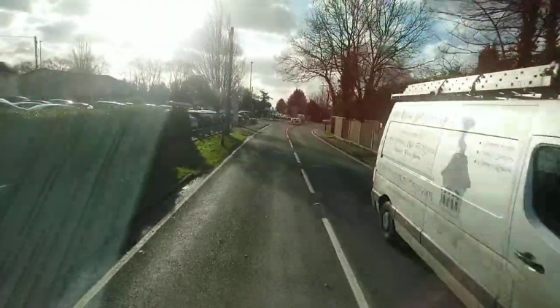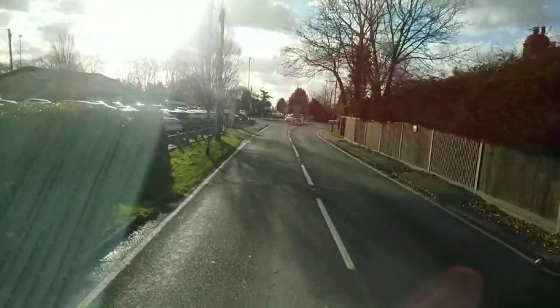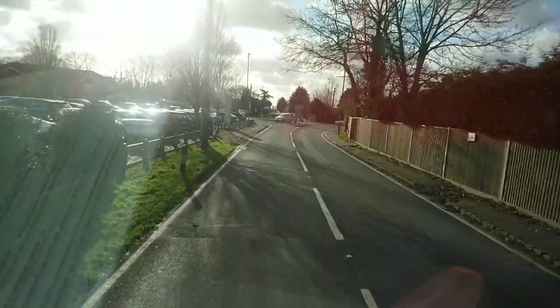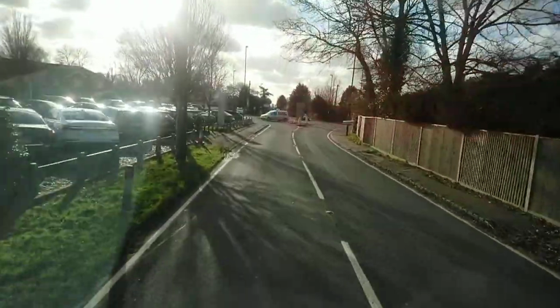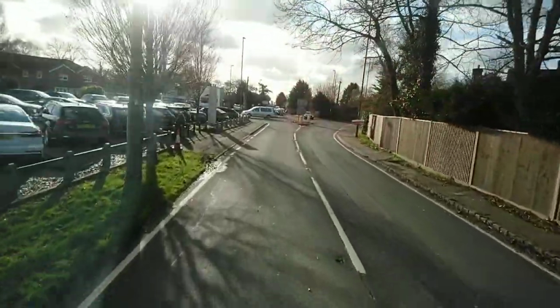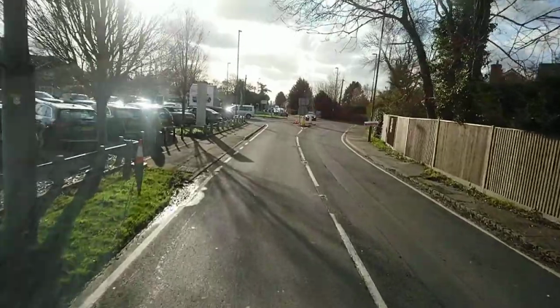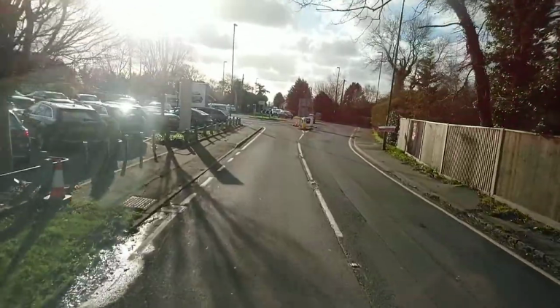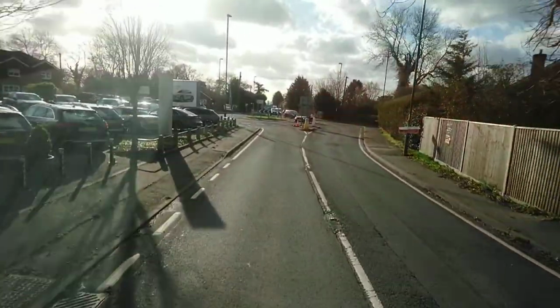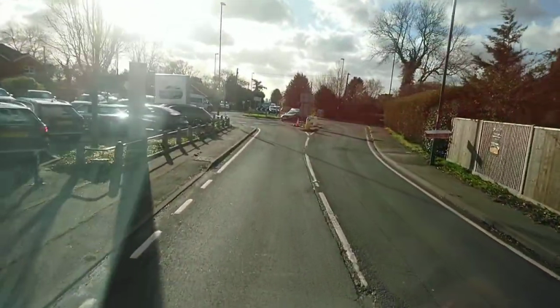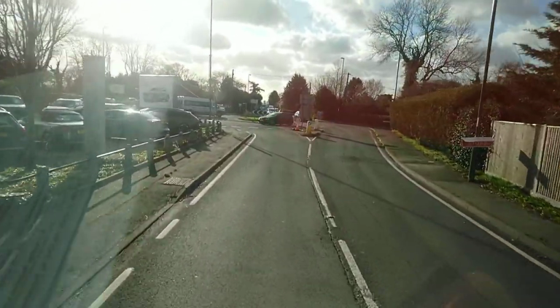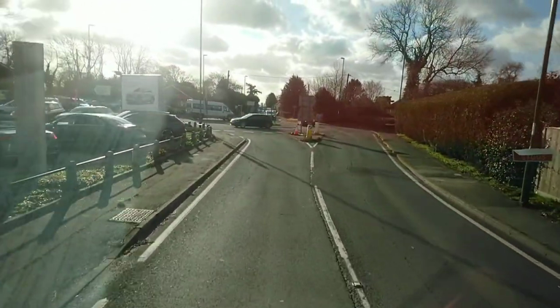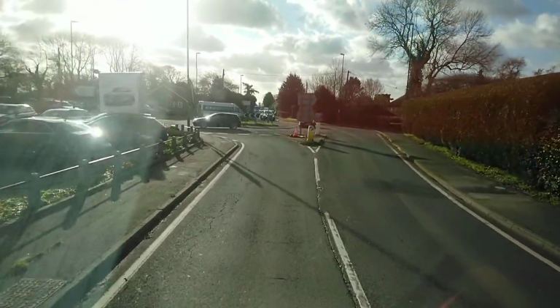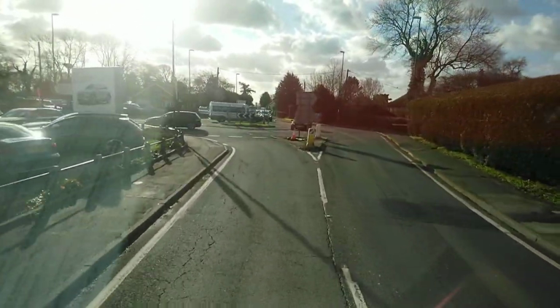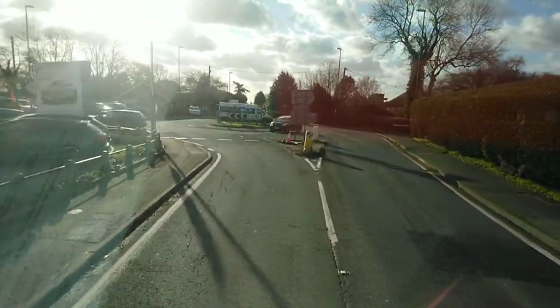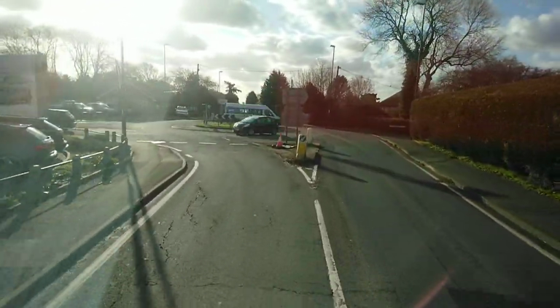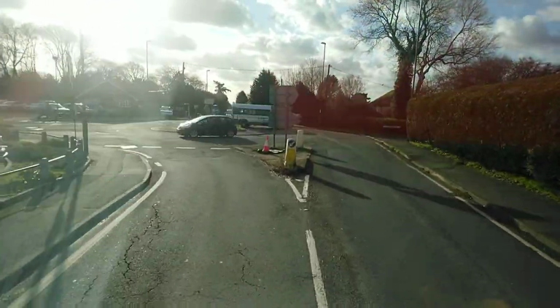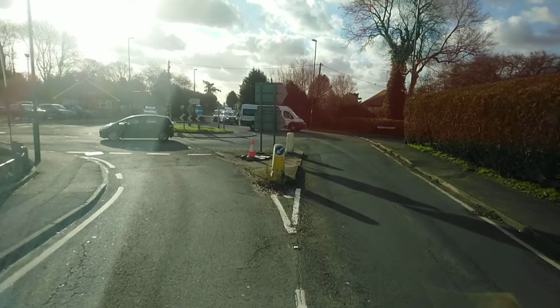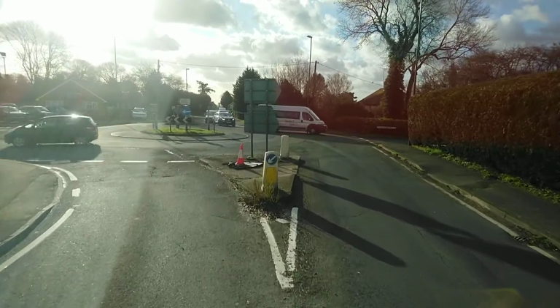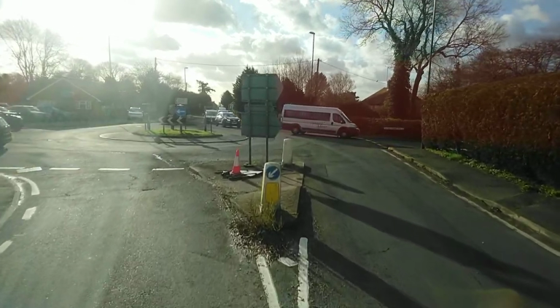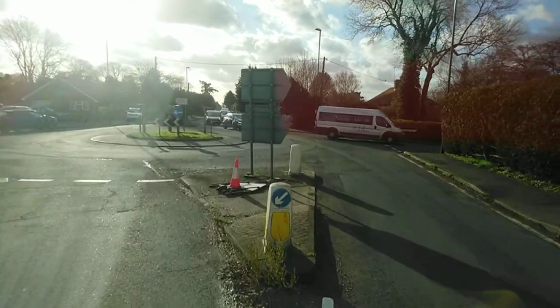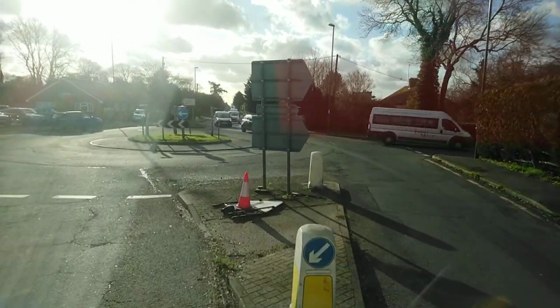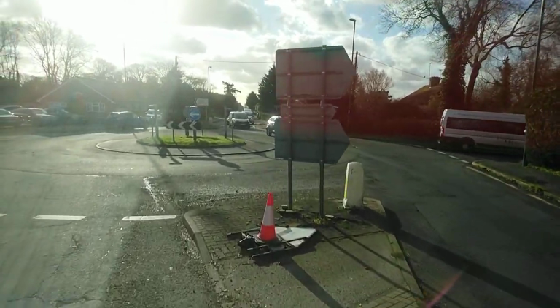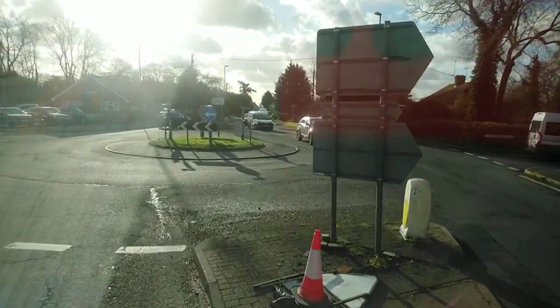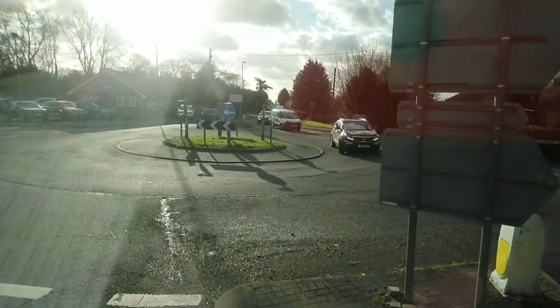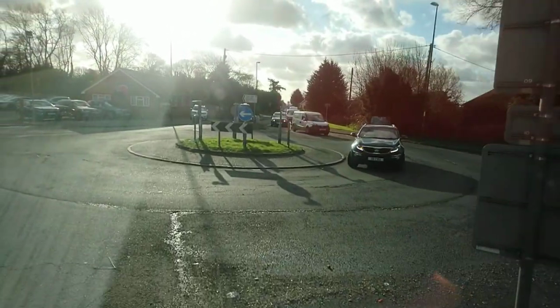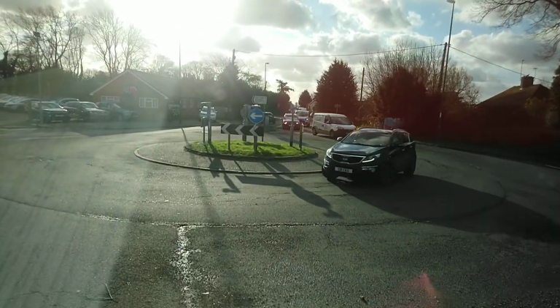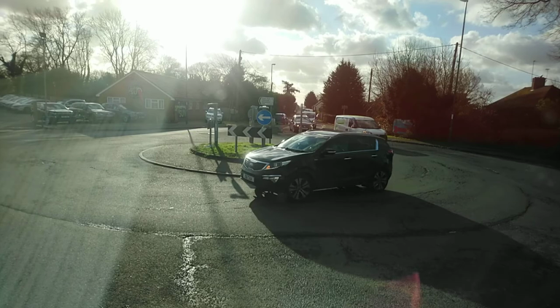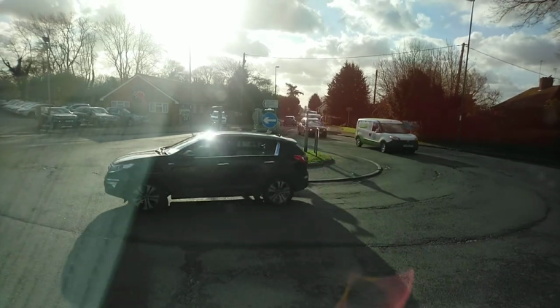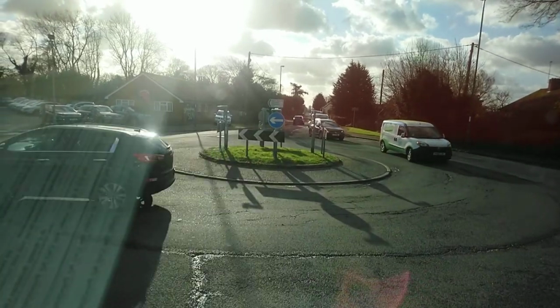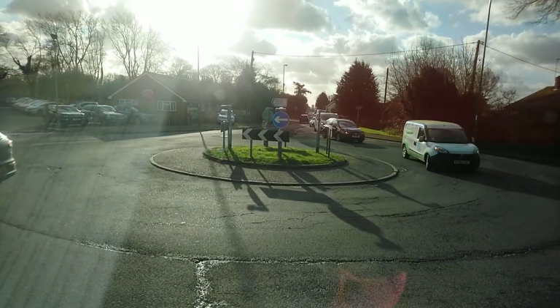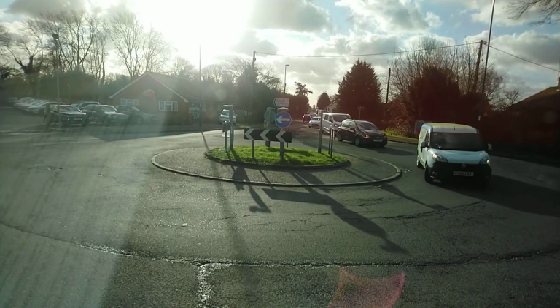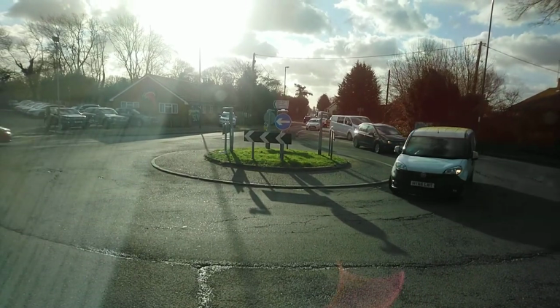The only way to try and avoid this sort of thing is: what I do is I go to the right as far as I can, literally so my right wheel is touching the kerb.